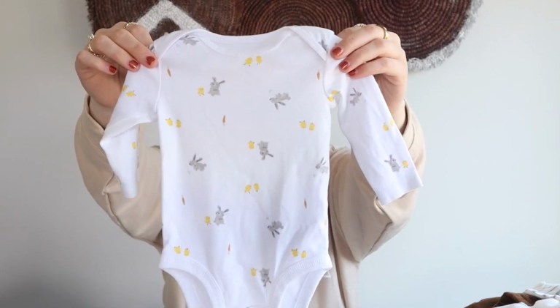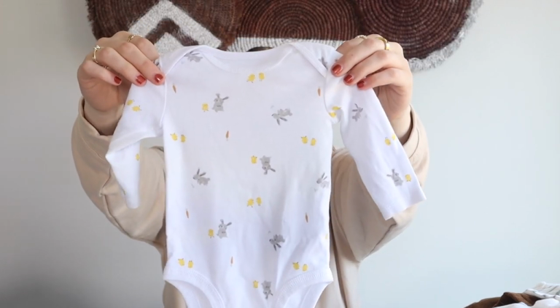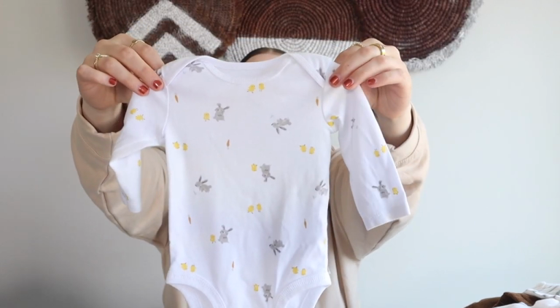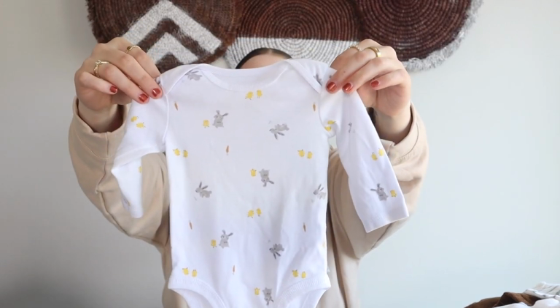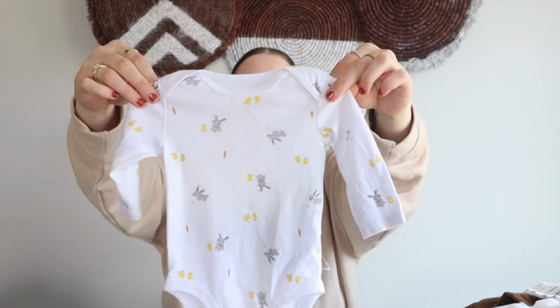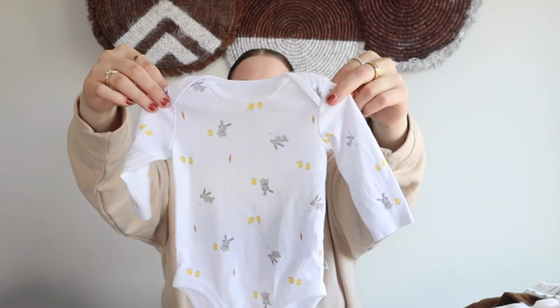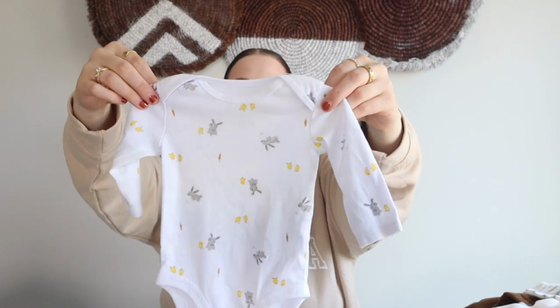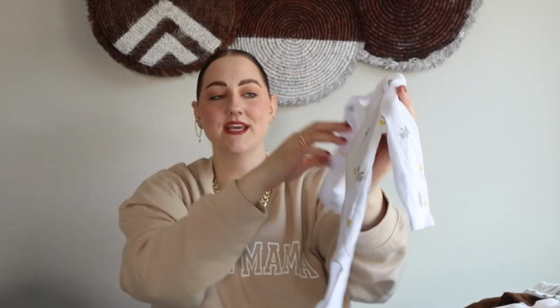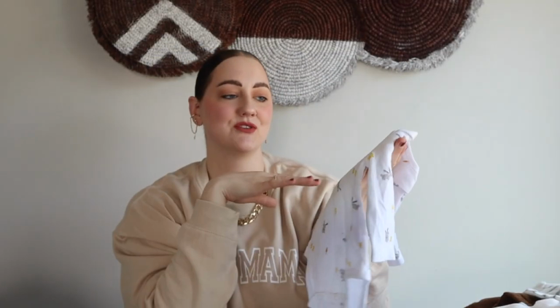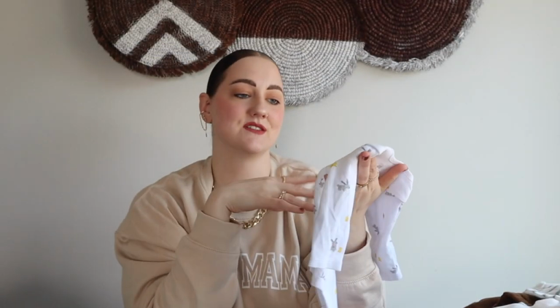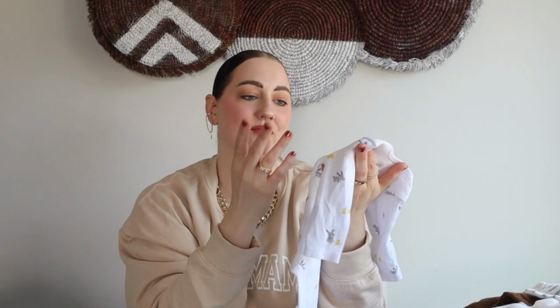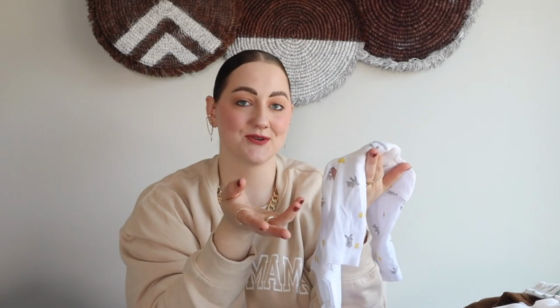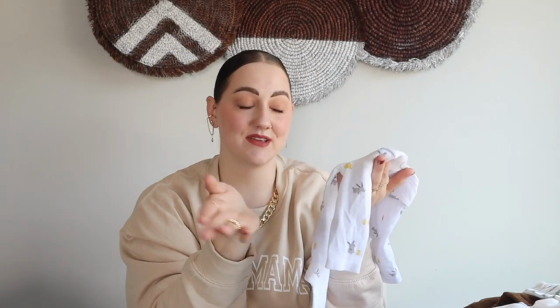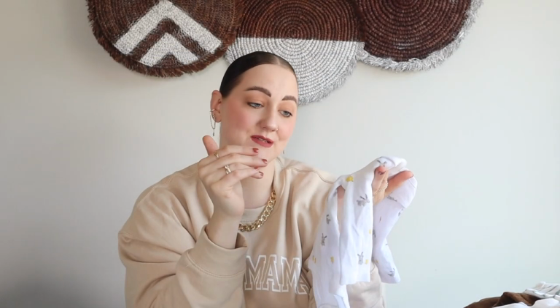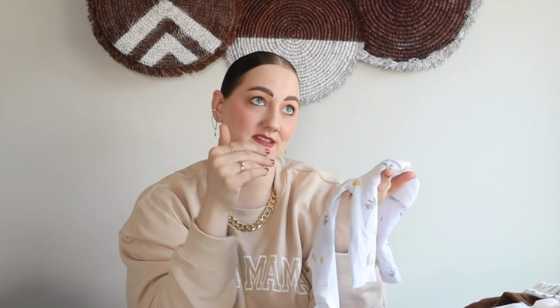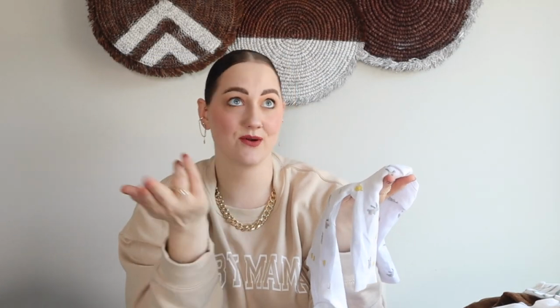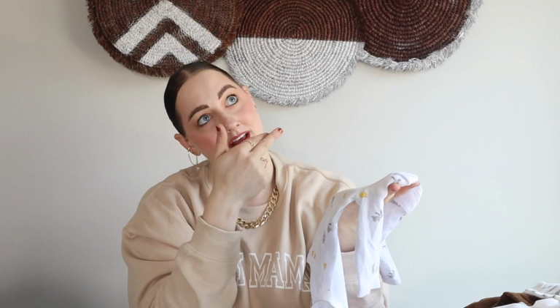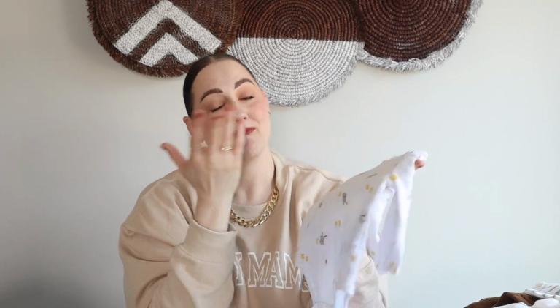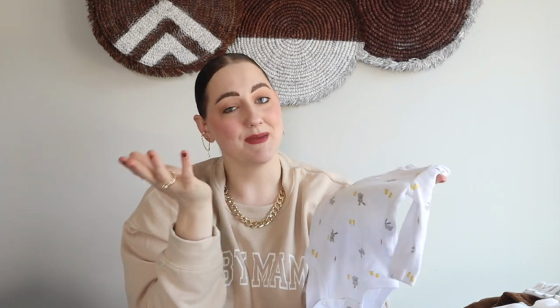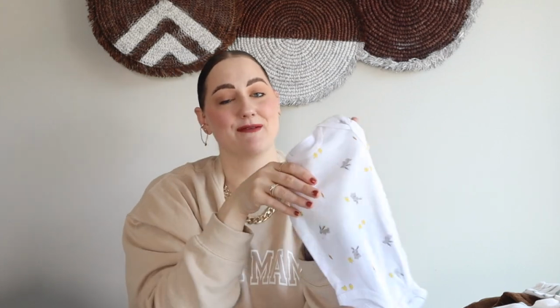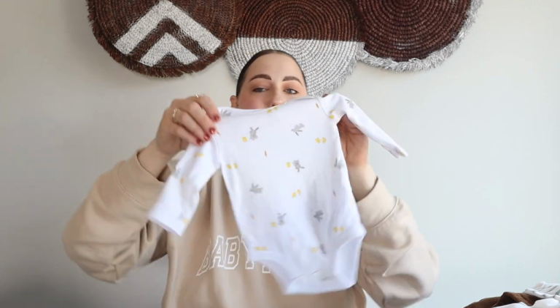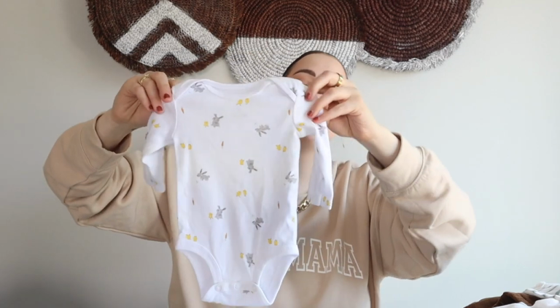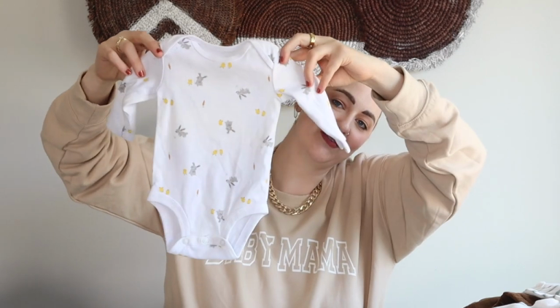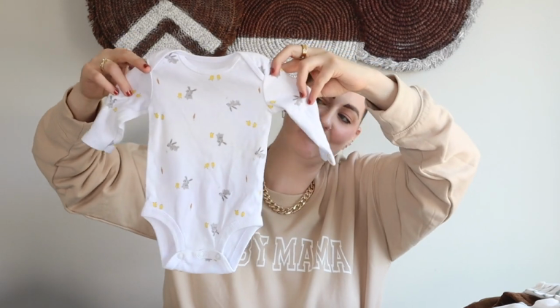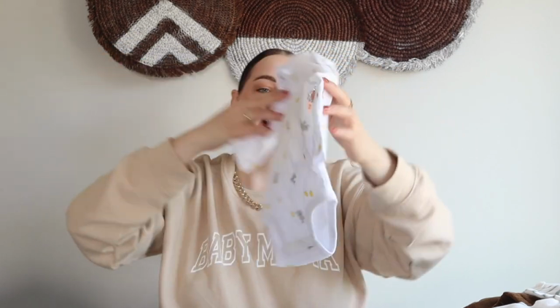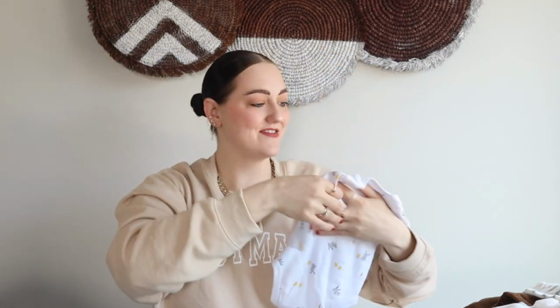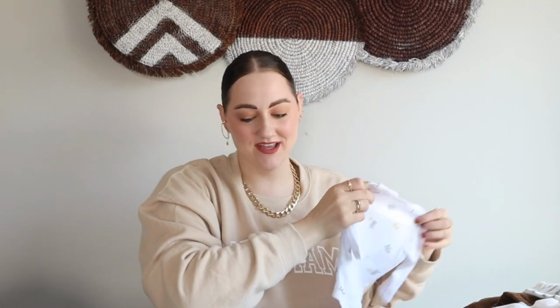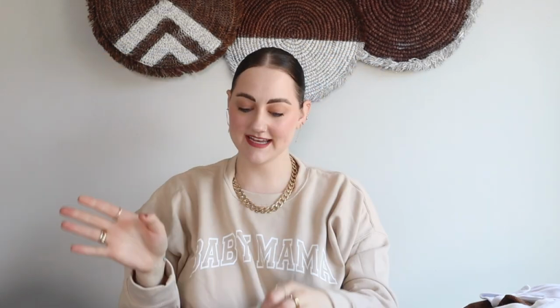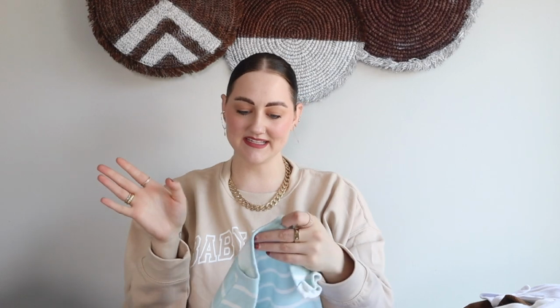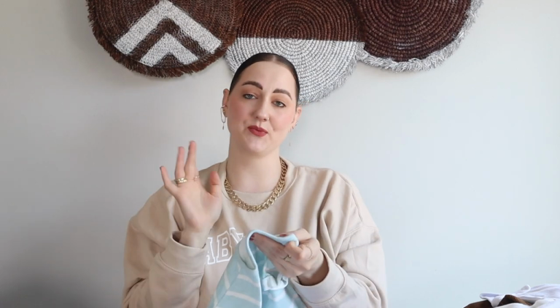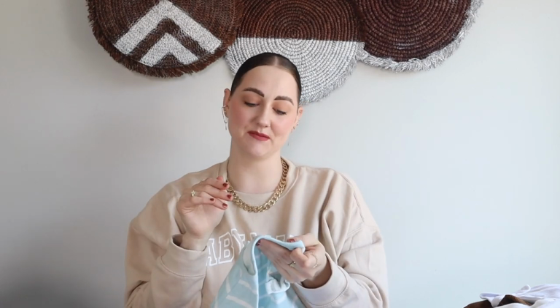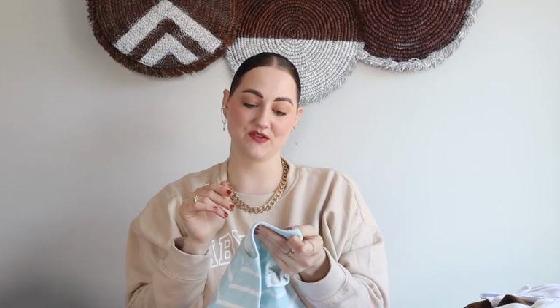Another little bodysuit, also from Carter's in a three month. Up close, it has little carrots with a bunny and little chicks around it. Hopefully he'll be able to wear this around Easter time because he's born in December — this might fit him around Easter, which would be really cute!